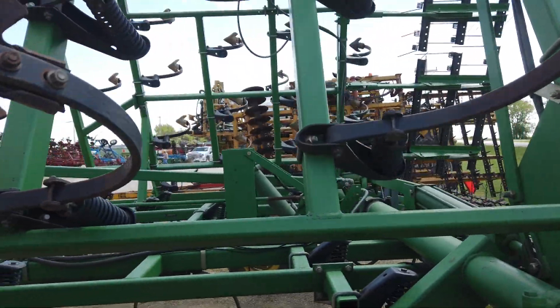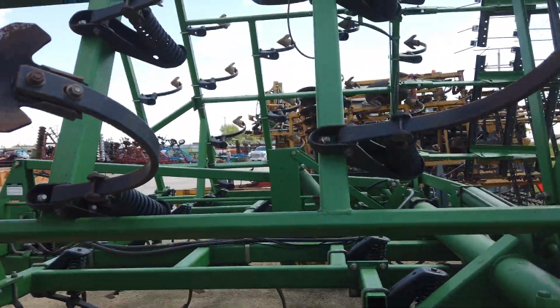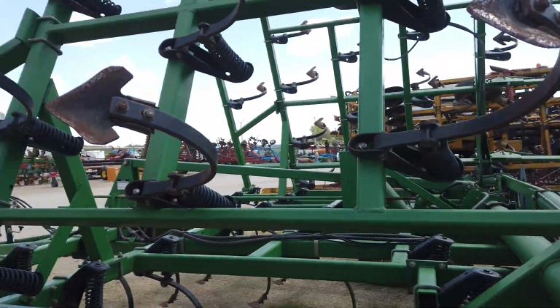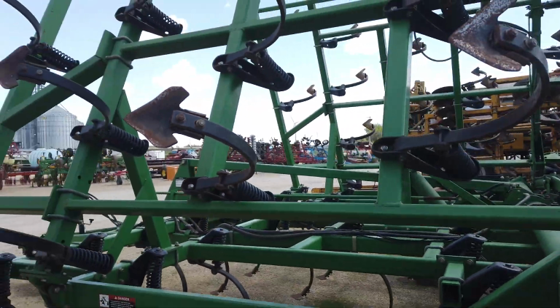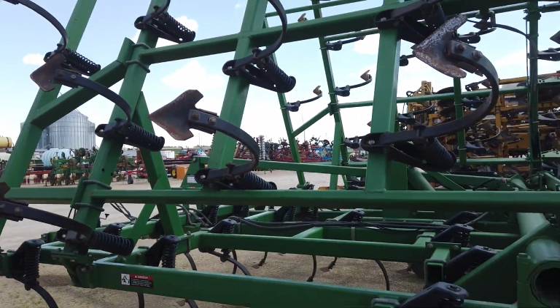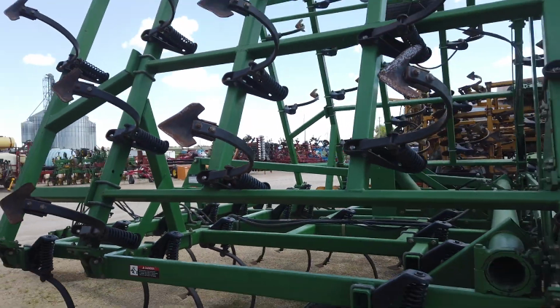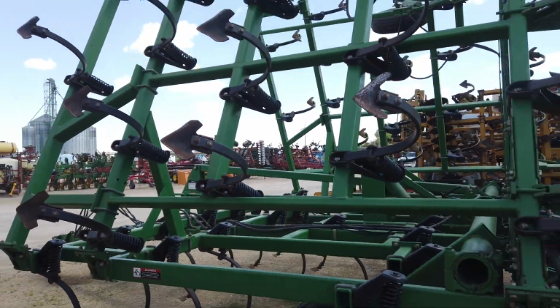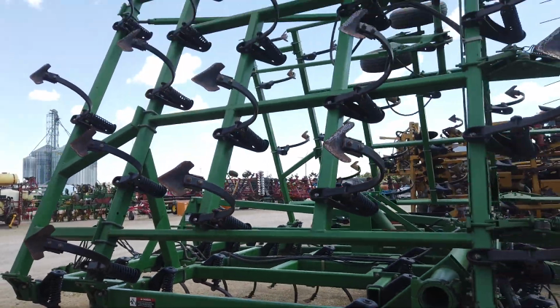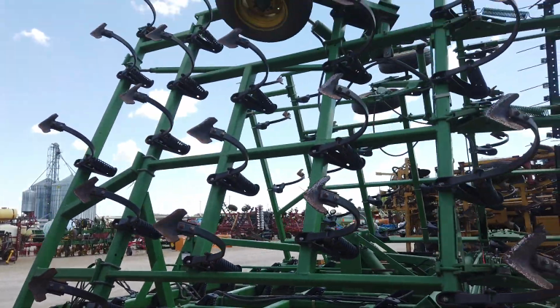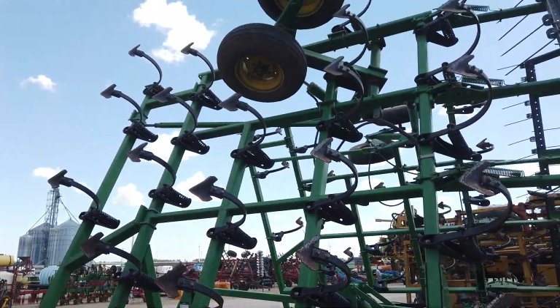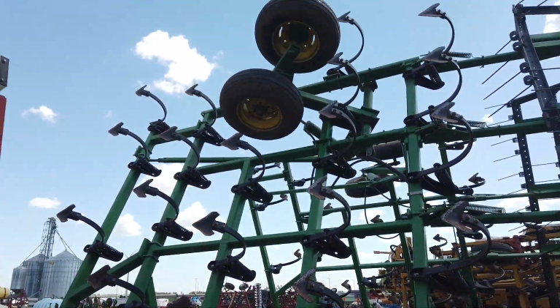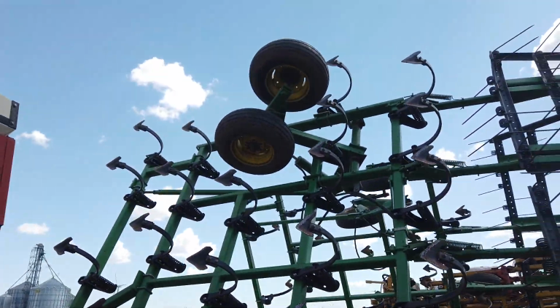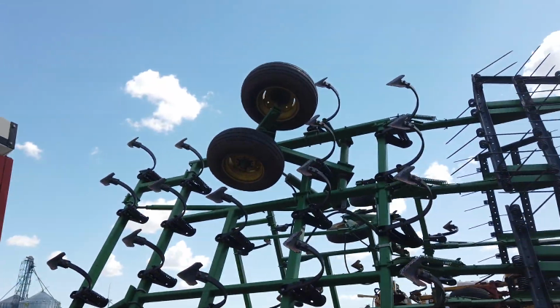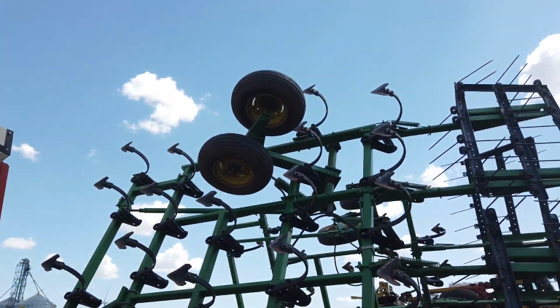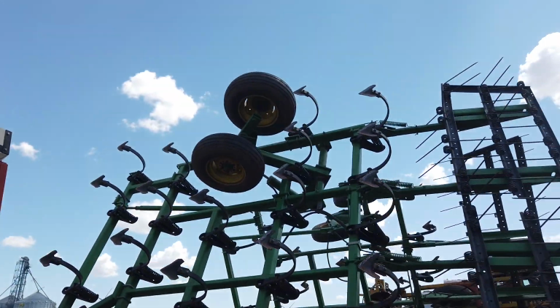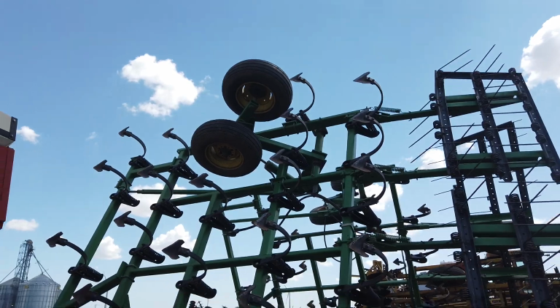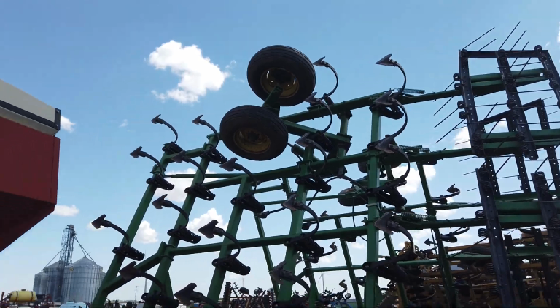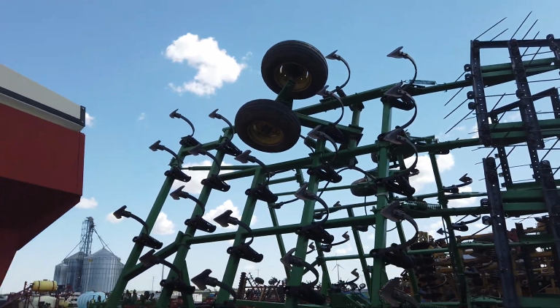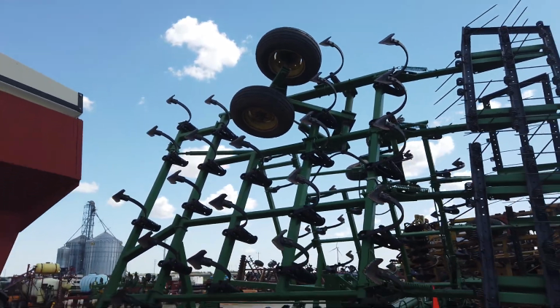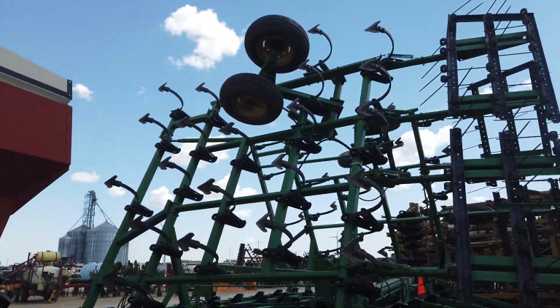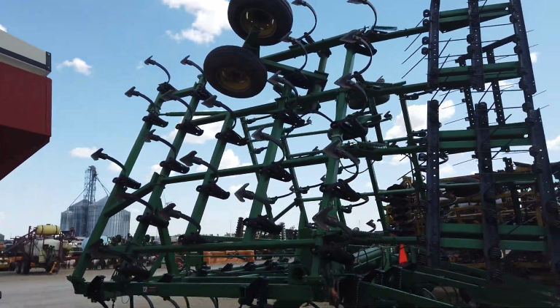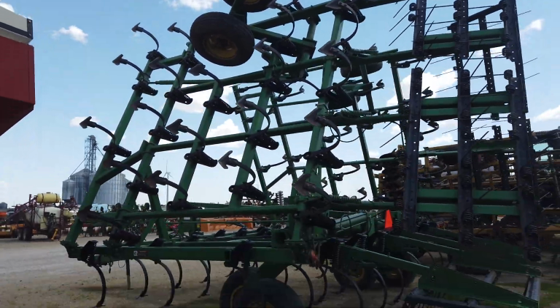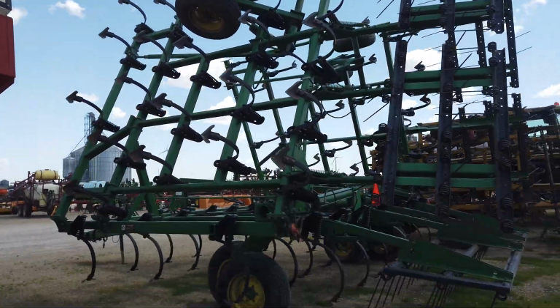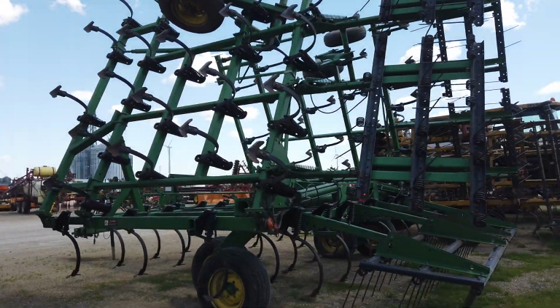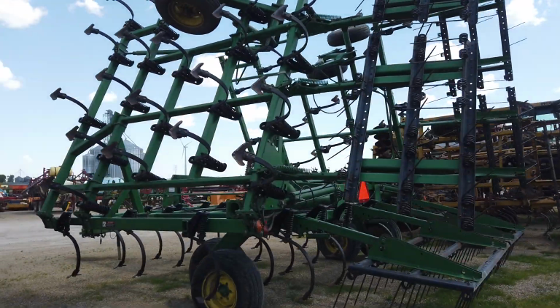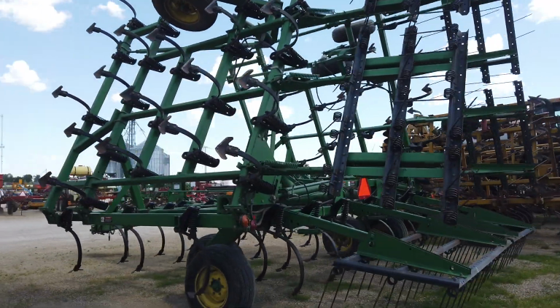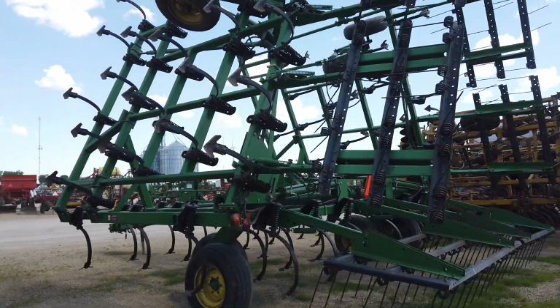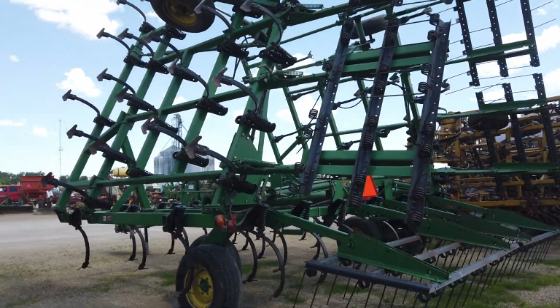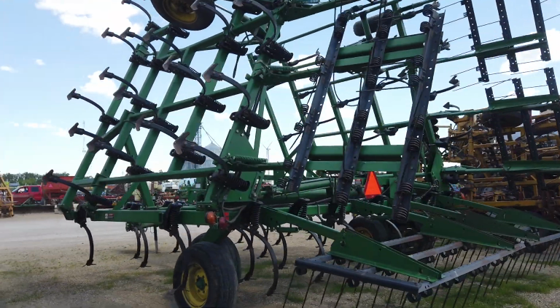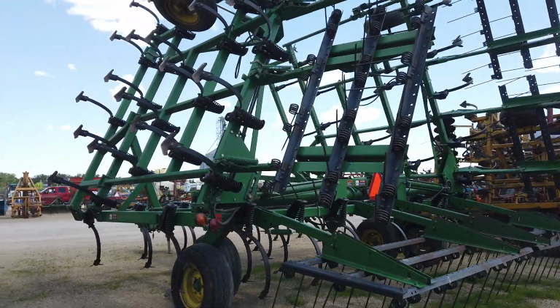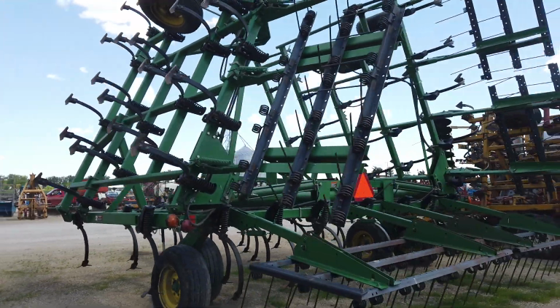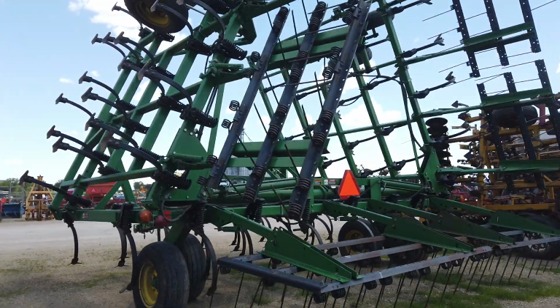He's from down by Chester, Iowa. Walking tandems on the wings, three bar harrow. Nice clean 980.